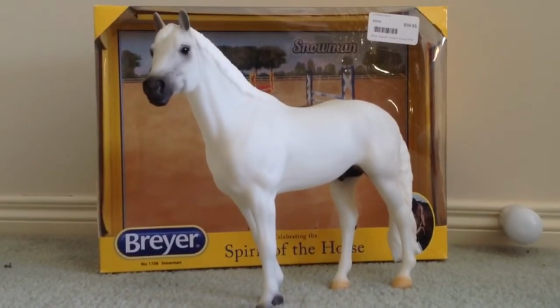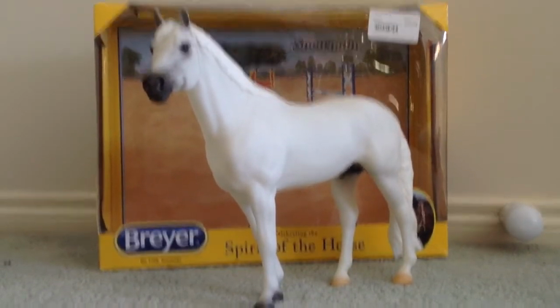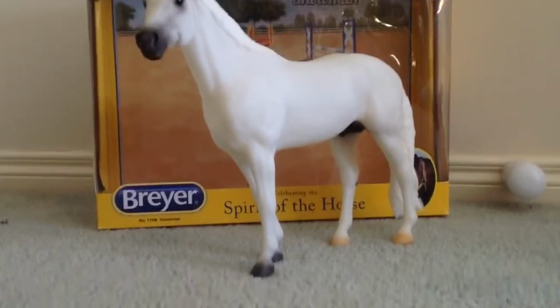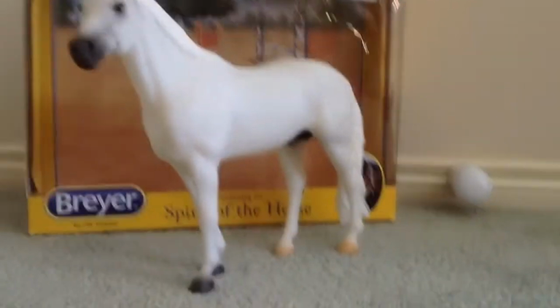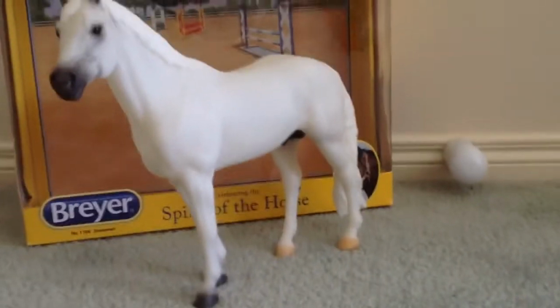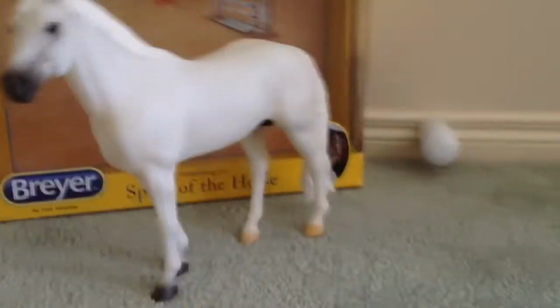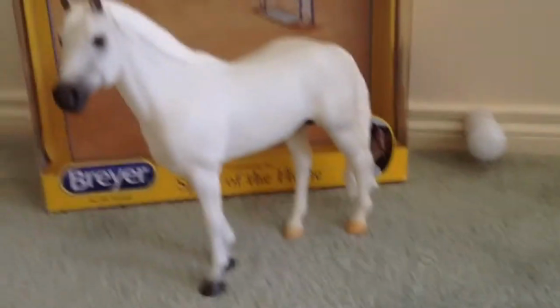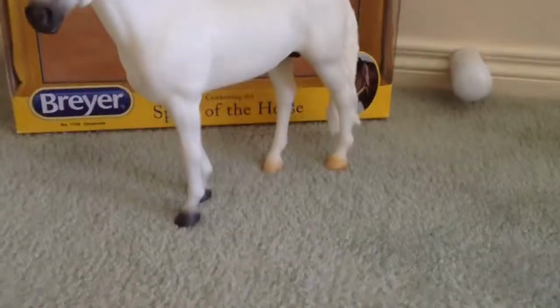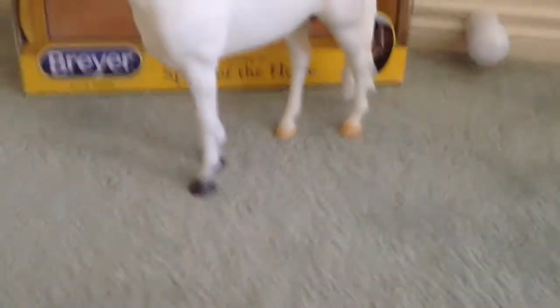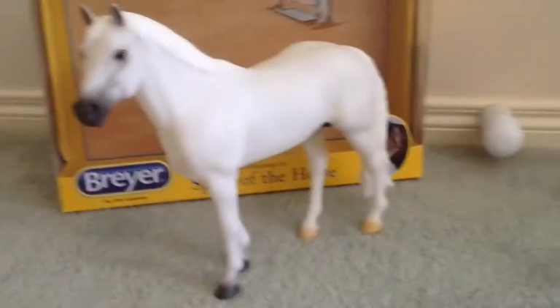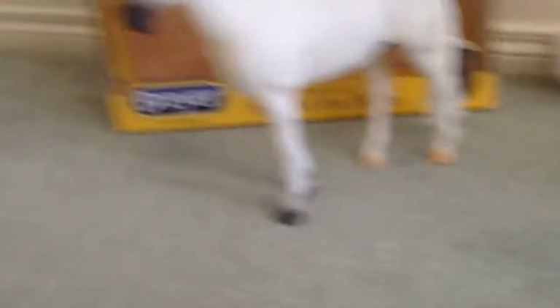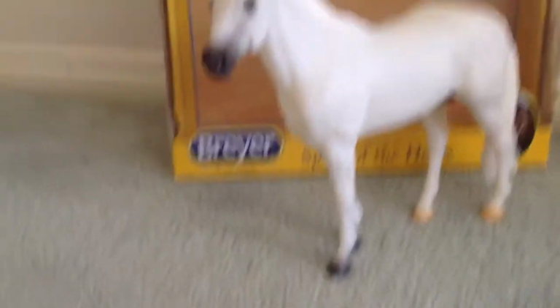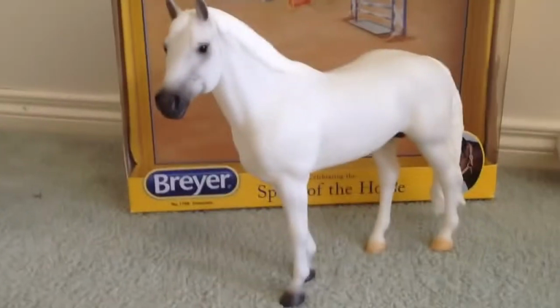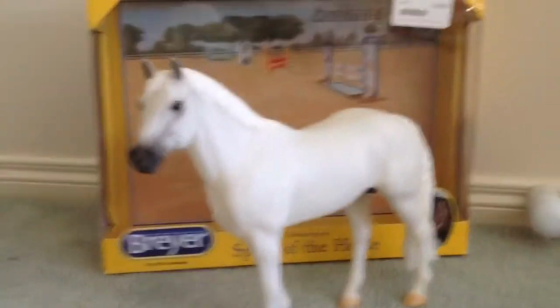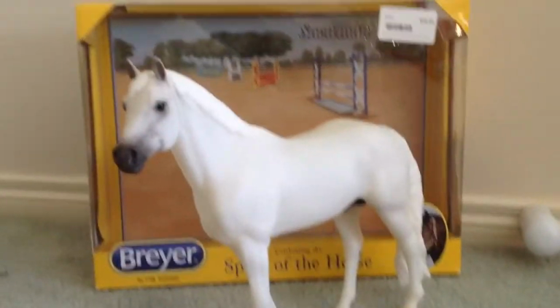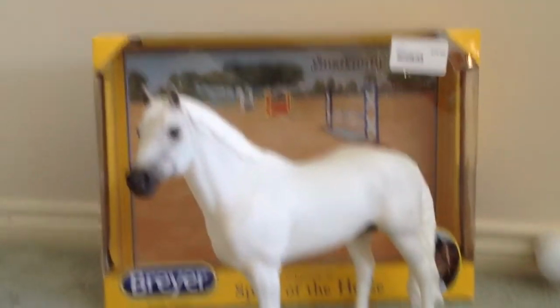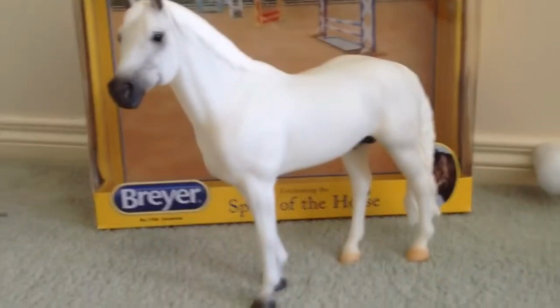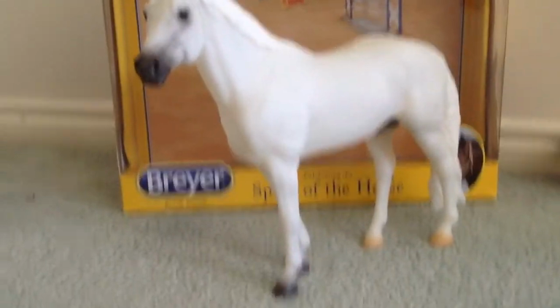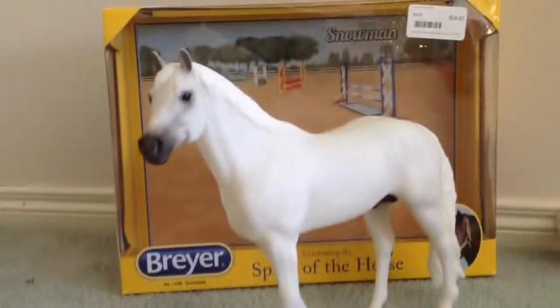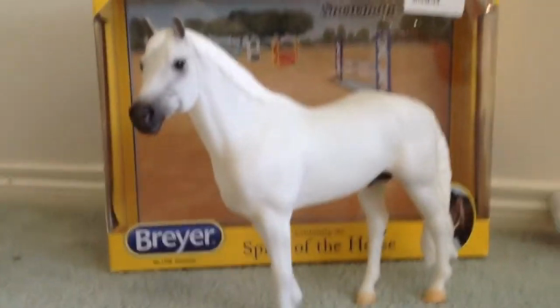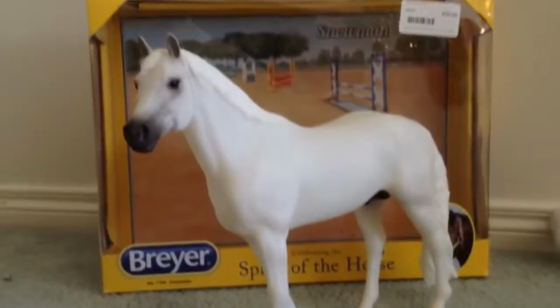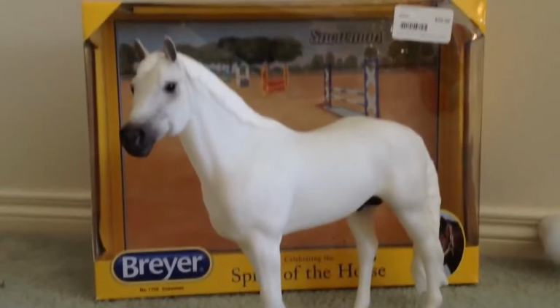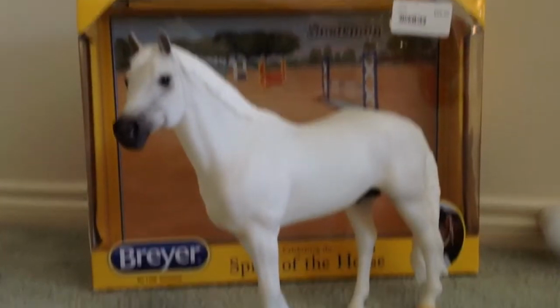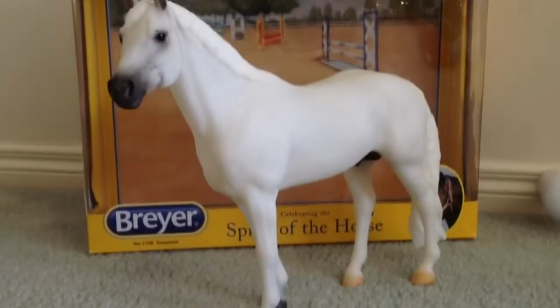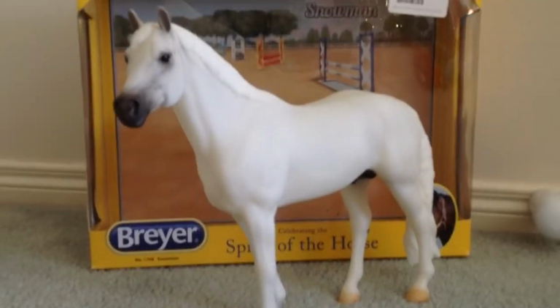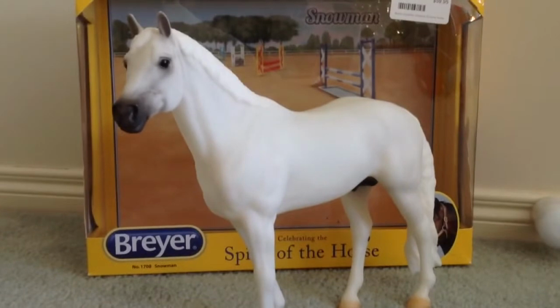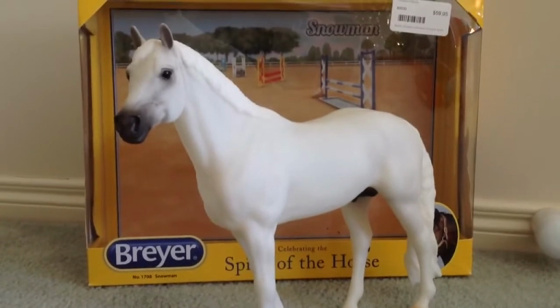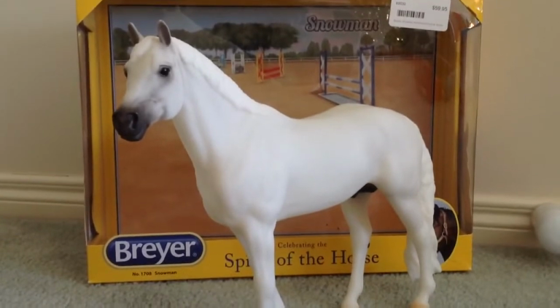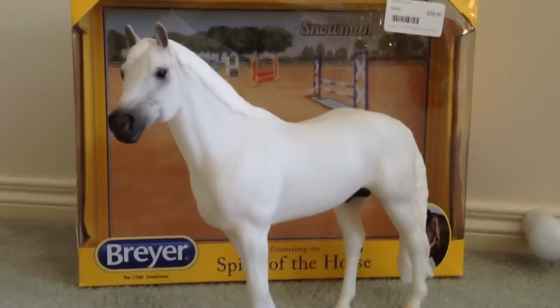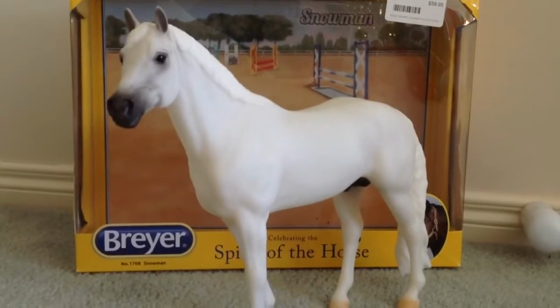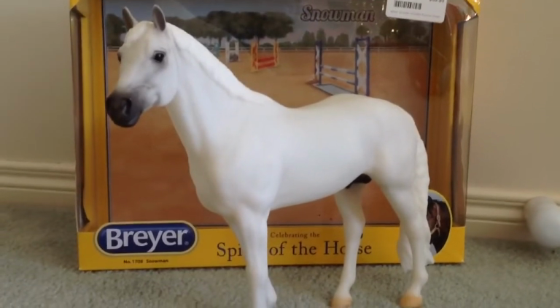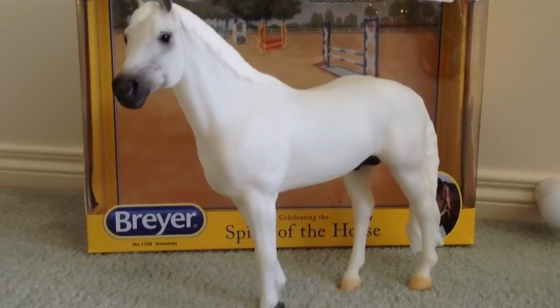So first of all, Snowman is a flea-bitten grey, and he is on the Idéosis mold. He's one of the fifth or sixth makes on this mold.